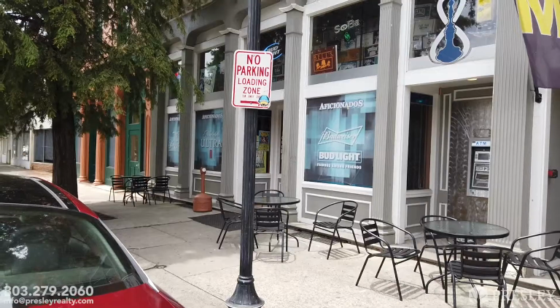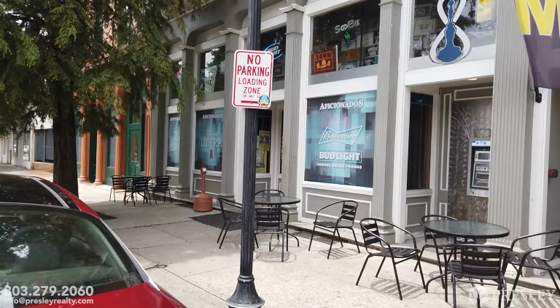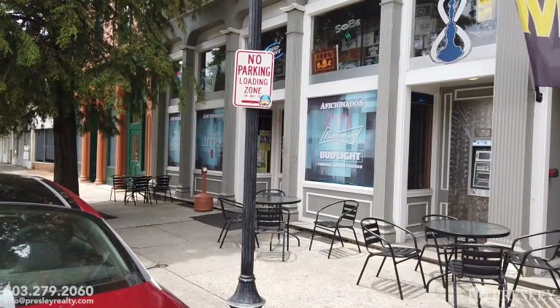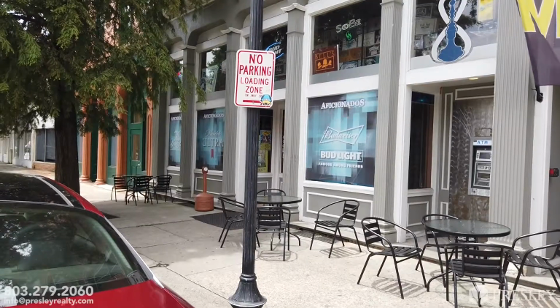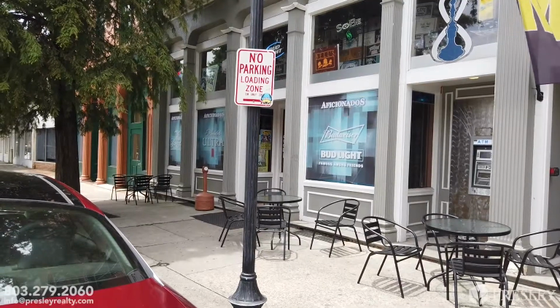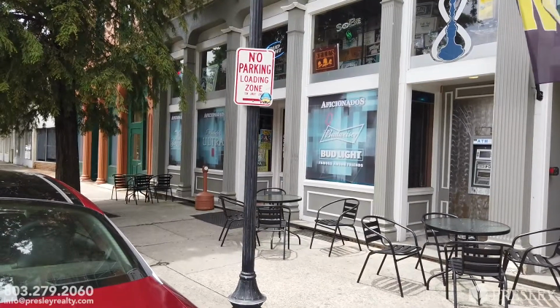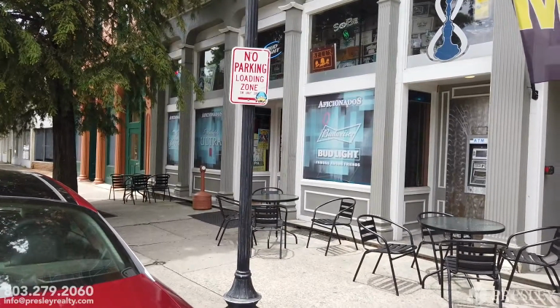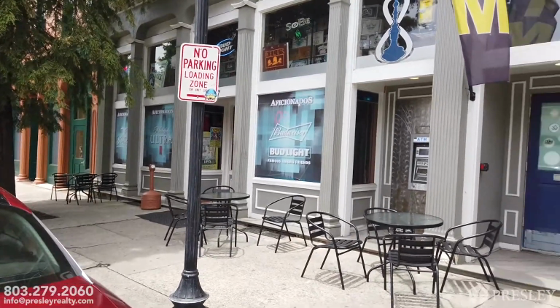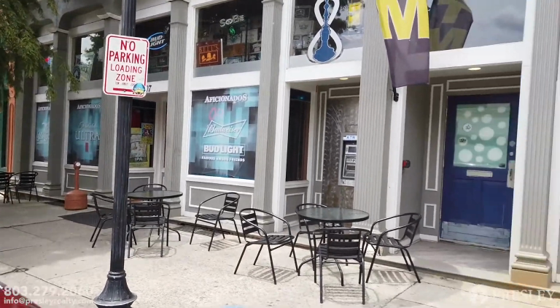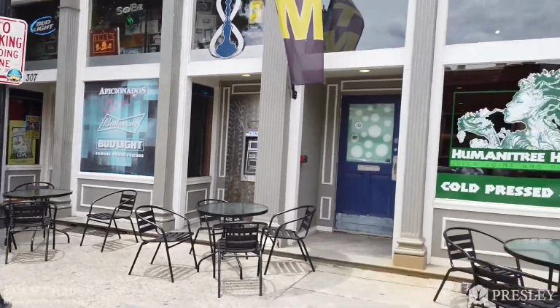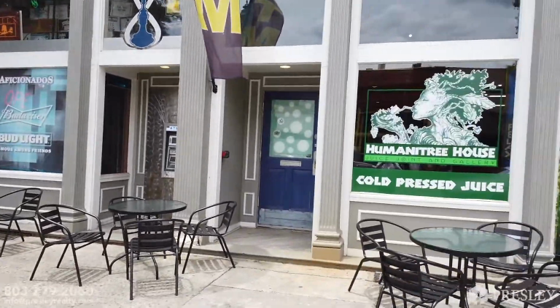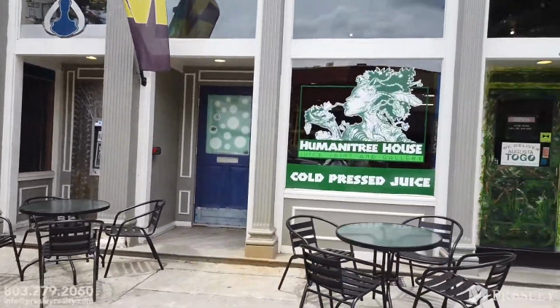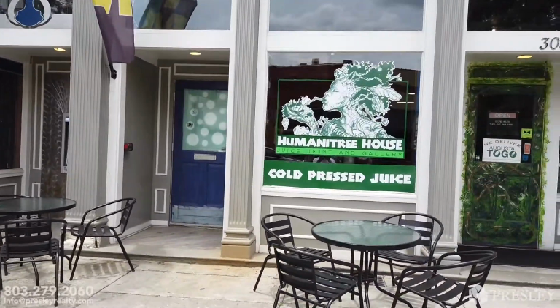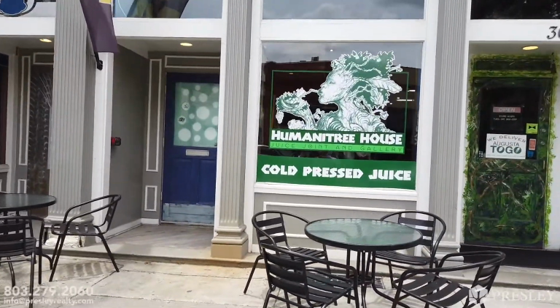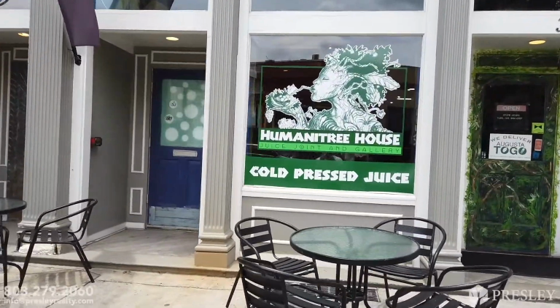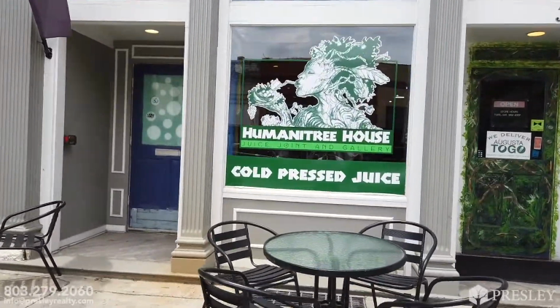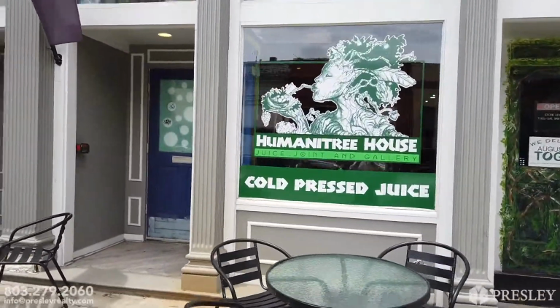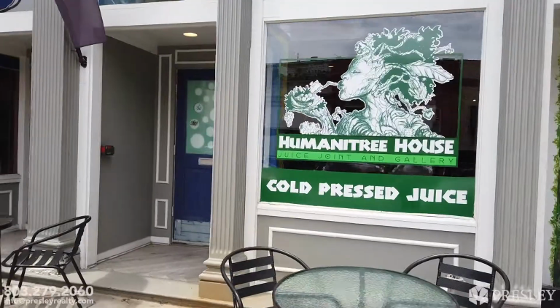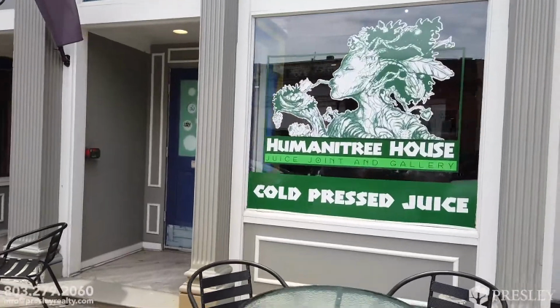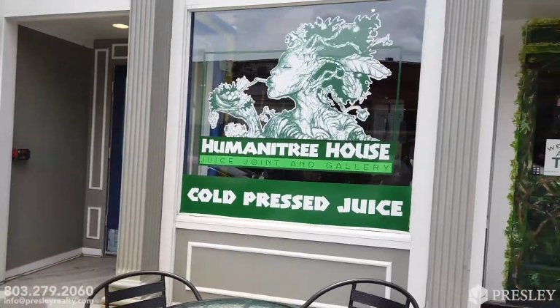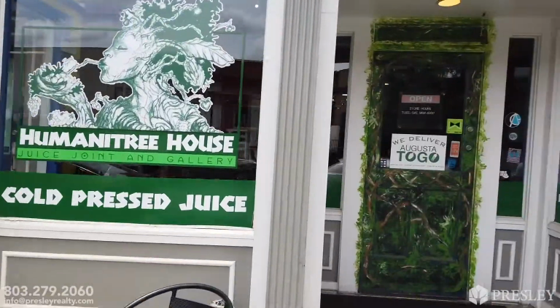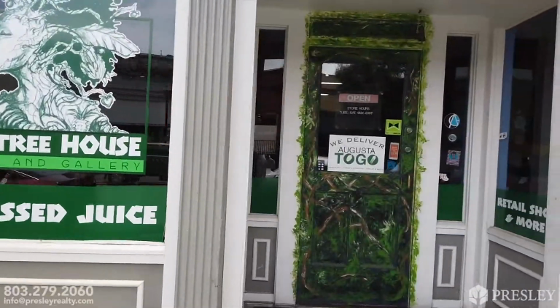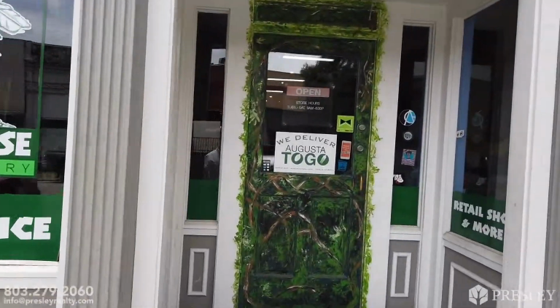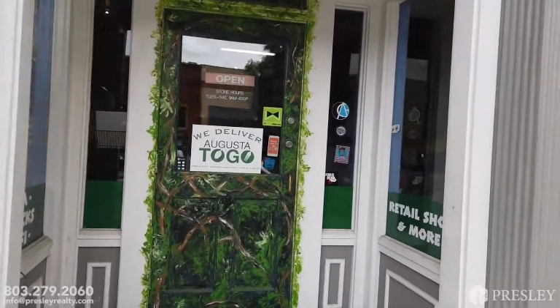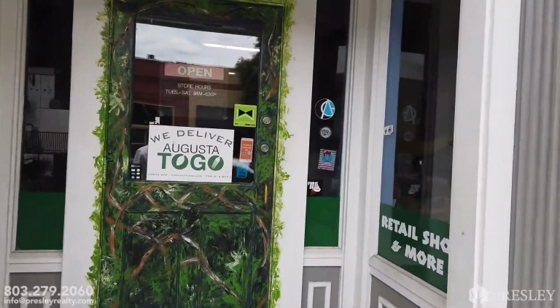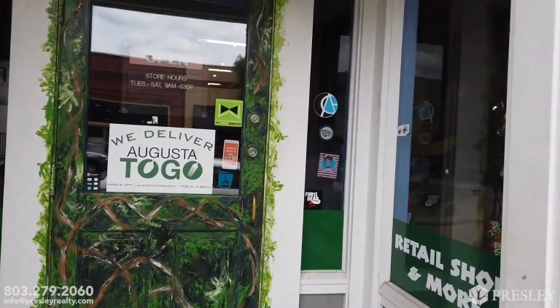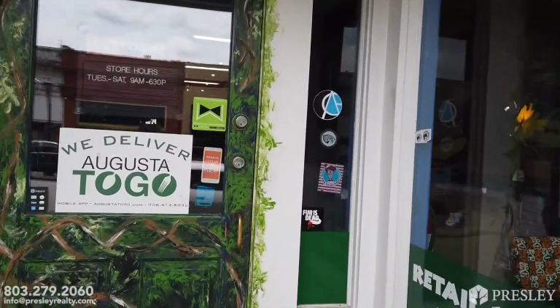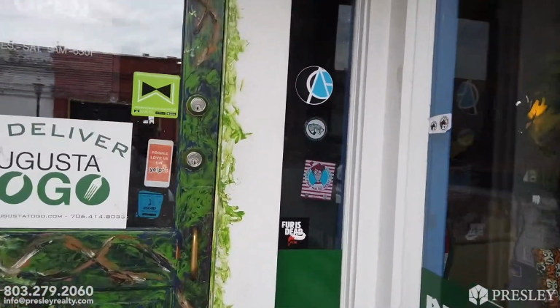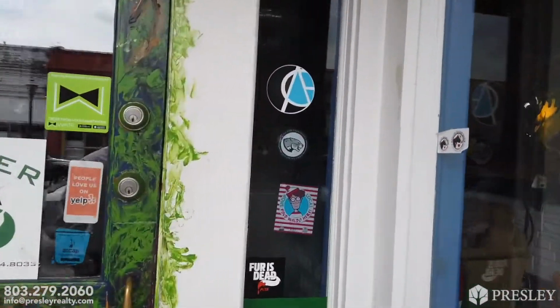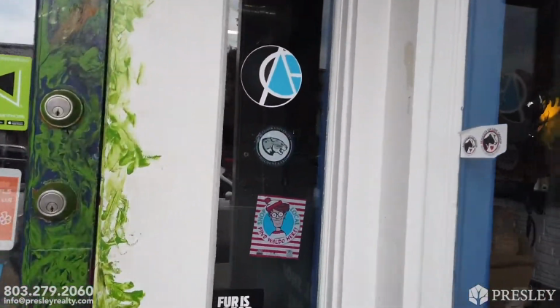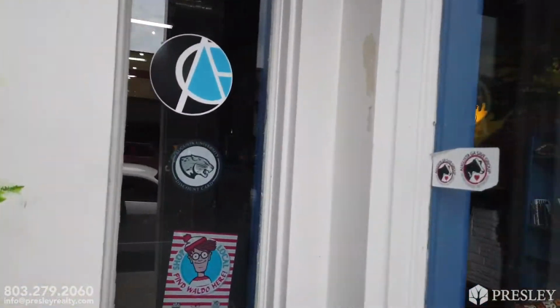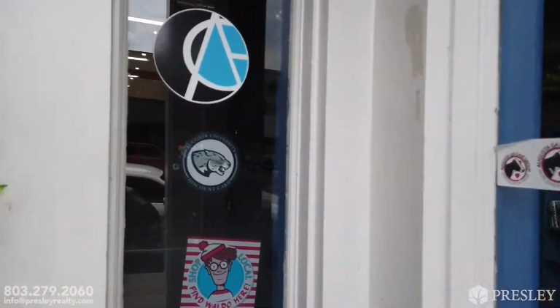All right, we are here at 305 and 307 8th Street. We're going to be doing a video walkthrough. We're going to walk through 305, which is the Humanity House.